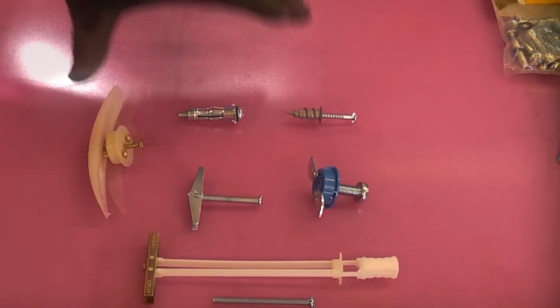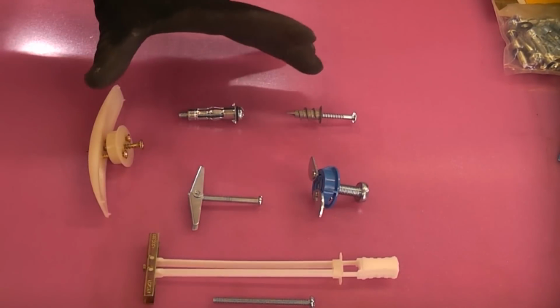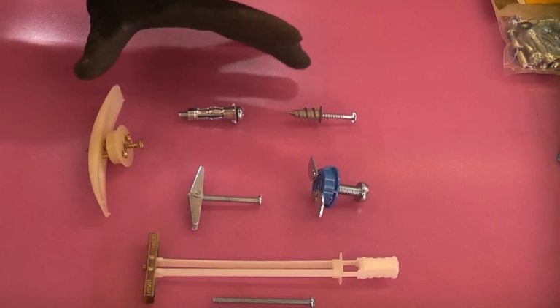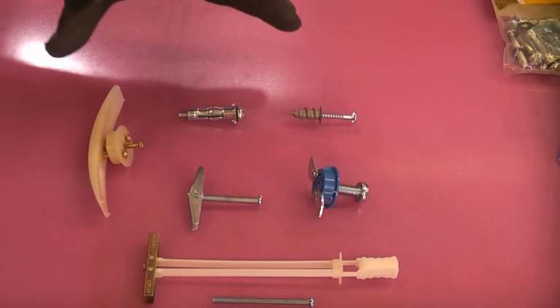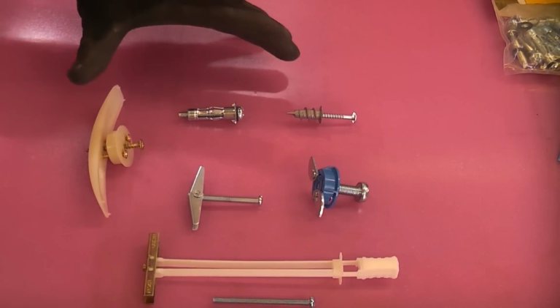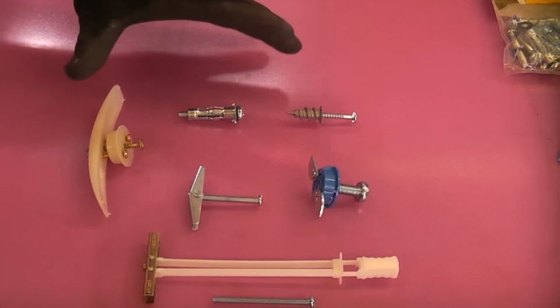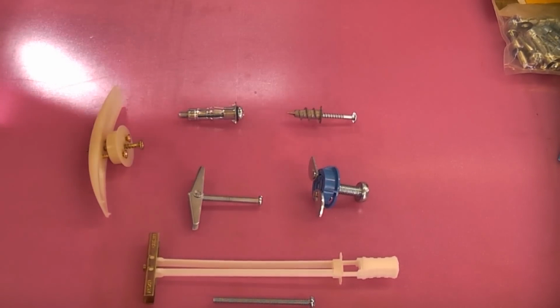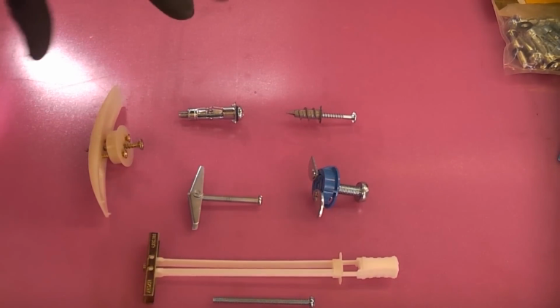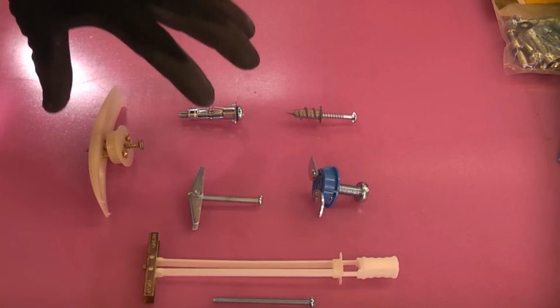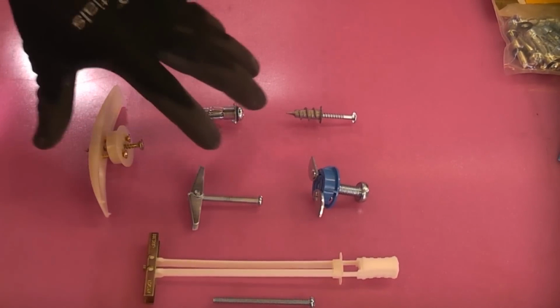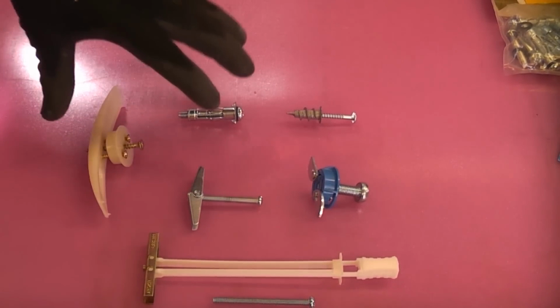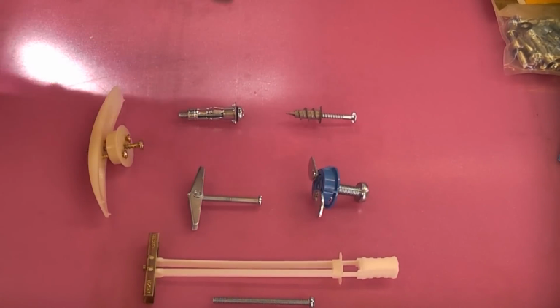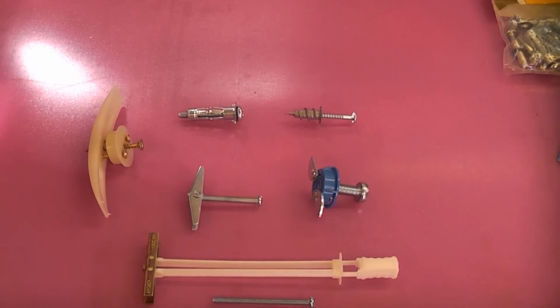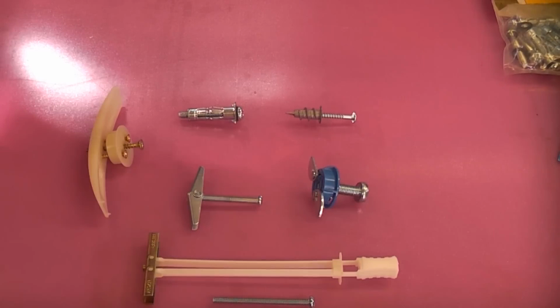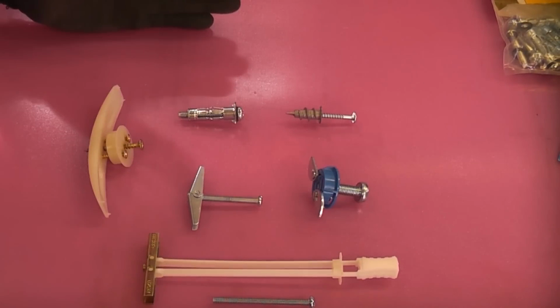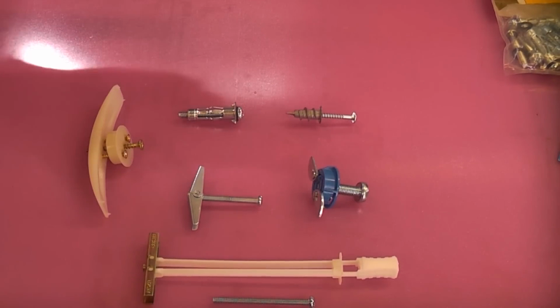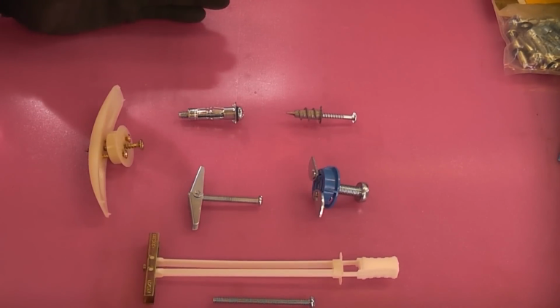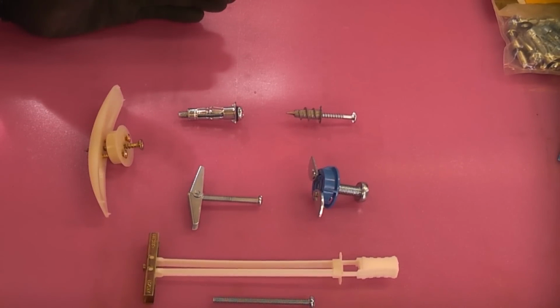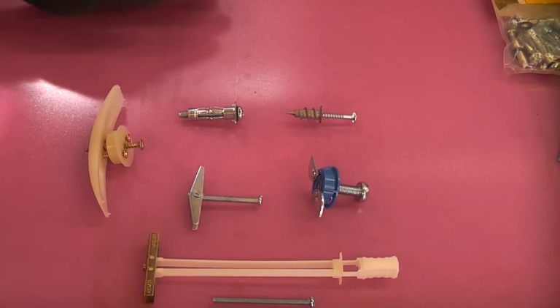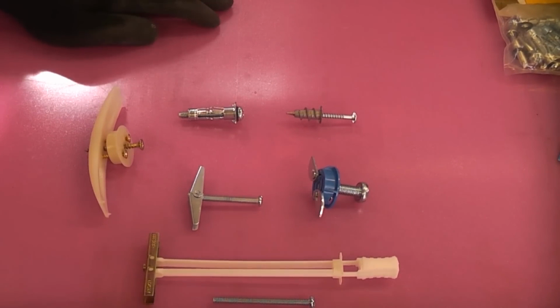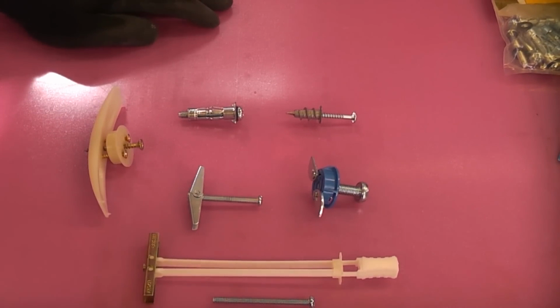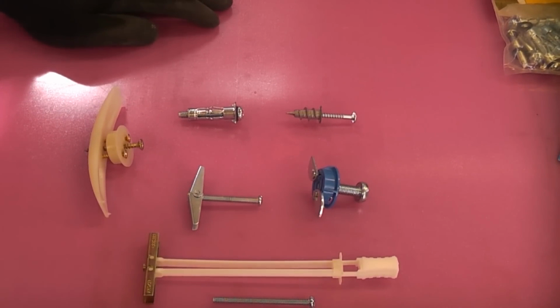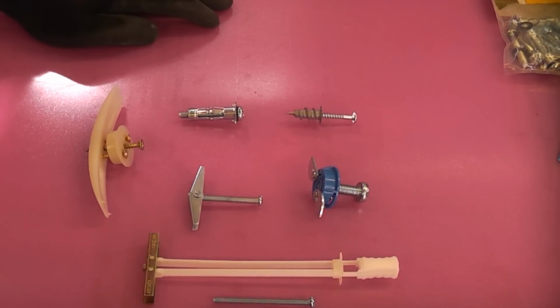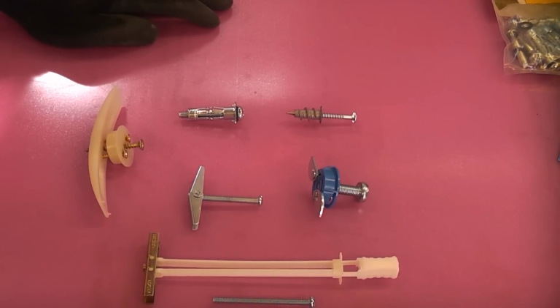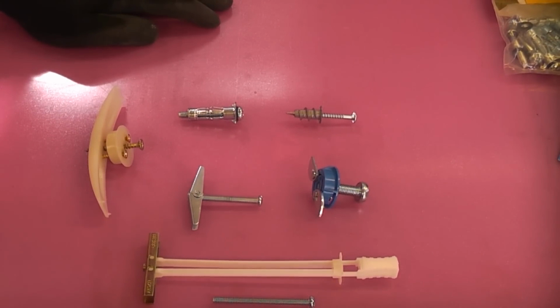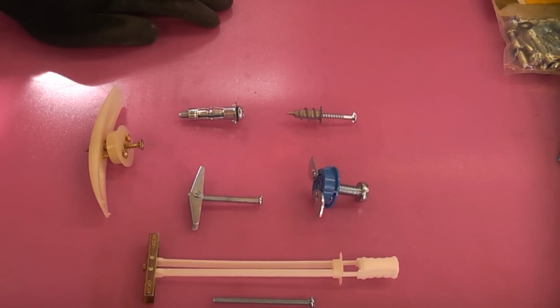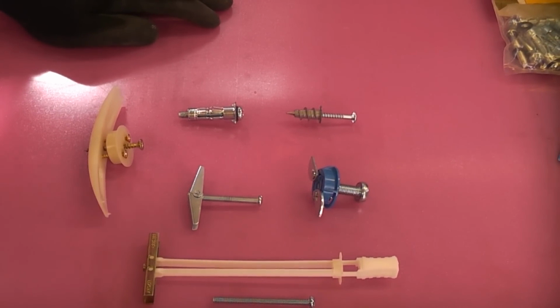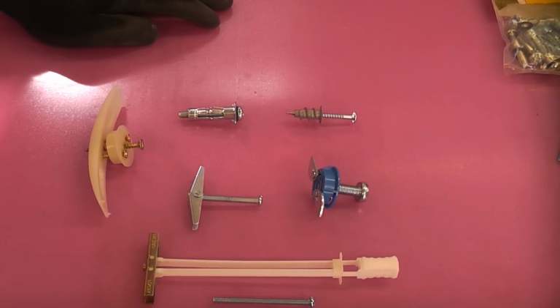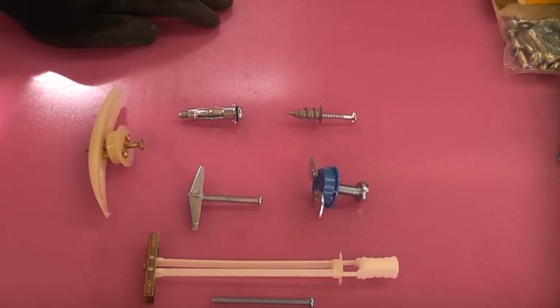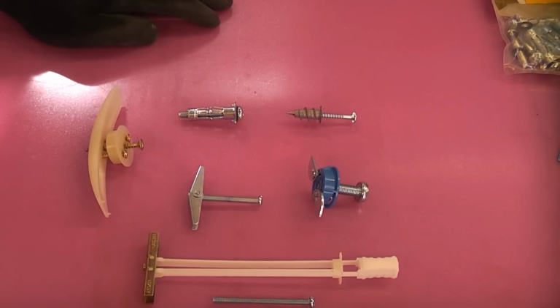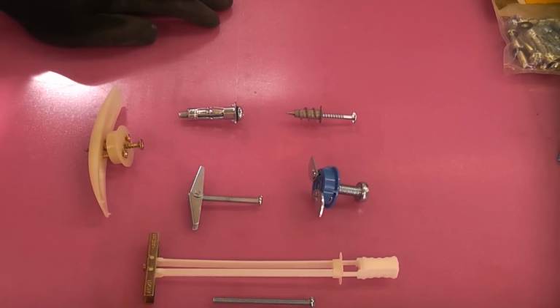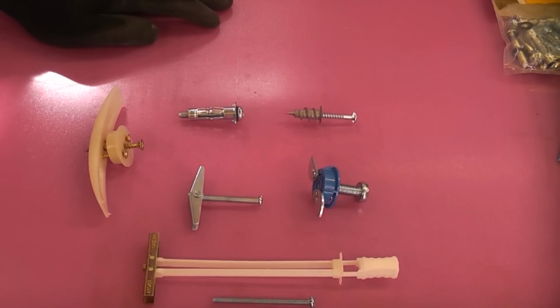We've got six different types of plasterboard fixing and we're going to test all six out, using the same brackets and the same shelf every time. All these tests are conducted using 12.5mm plasterboard, or half an inch.